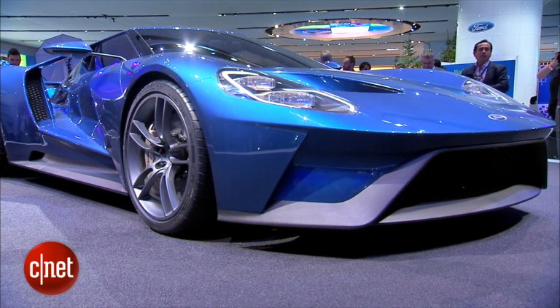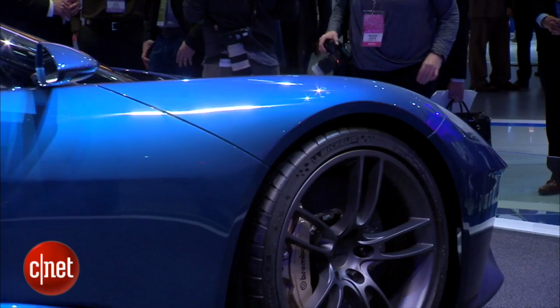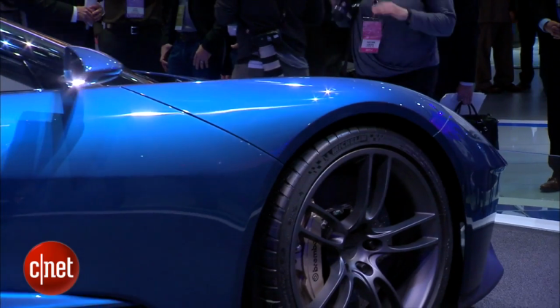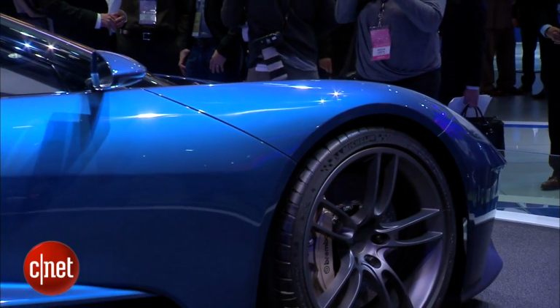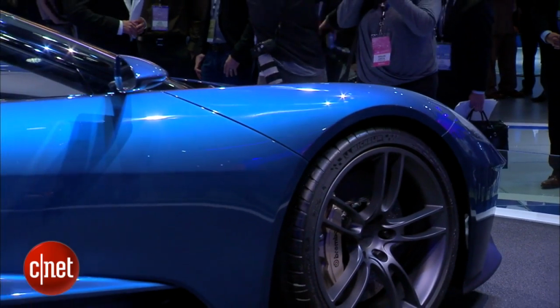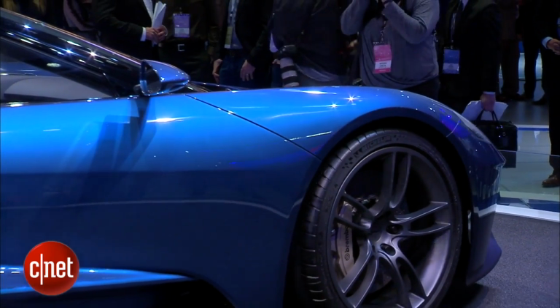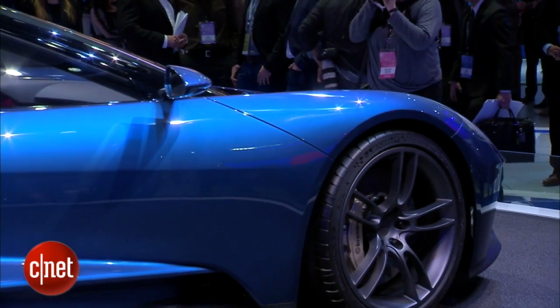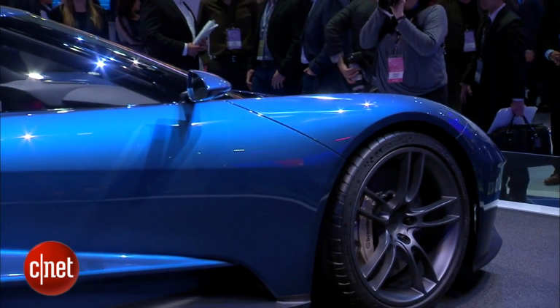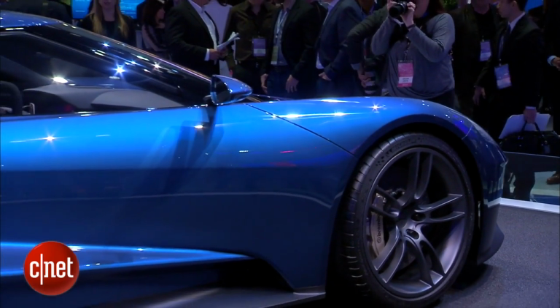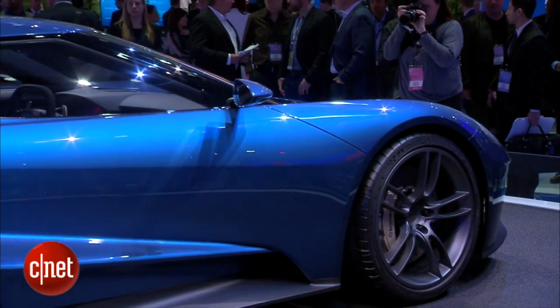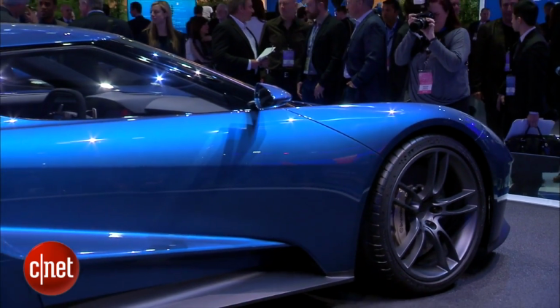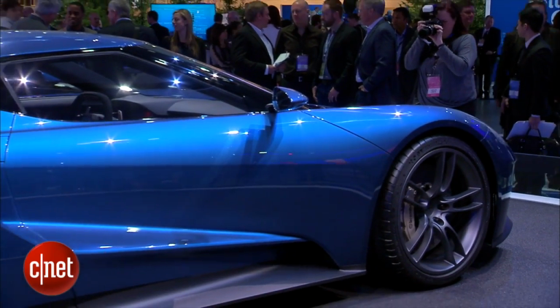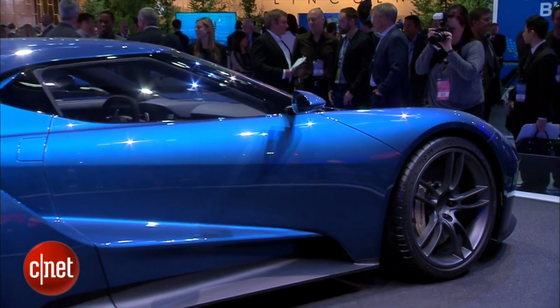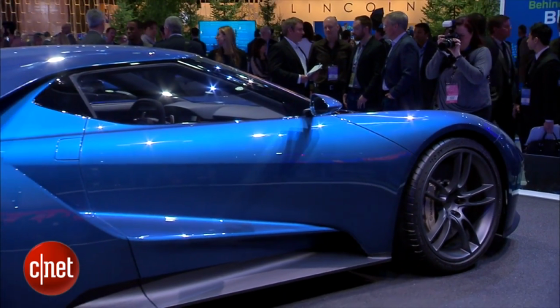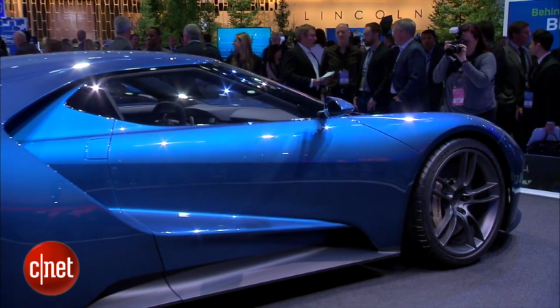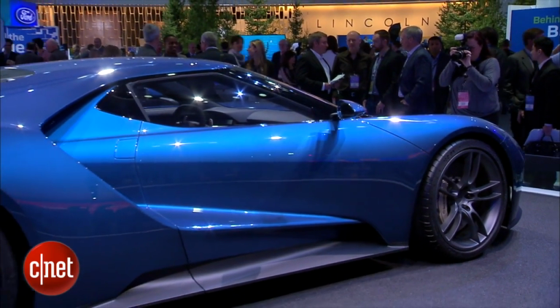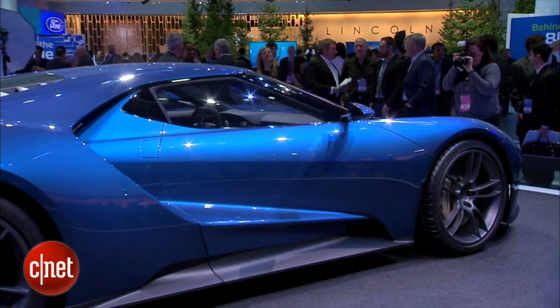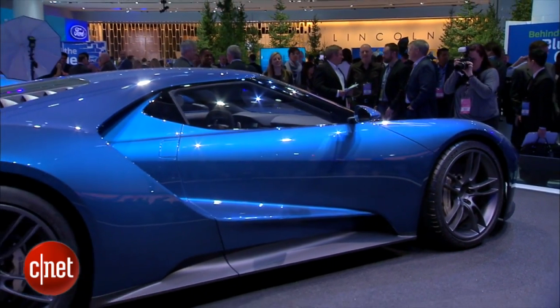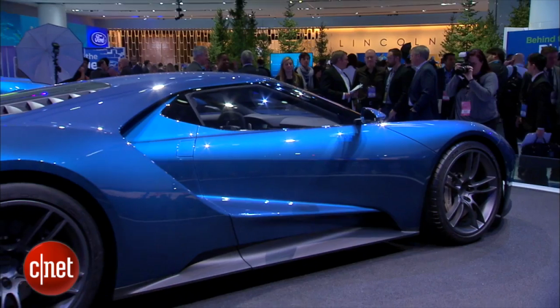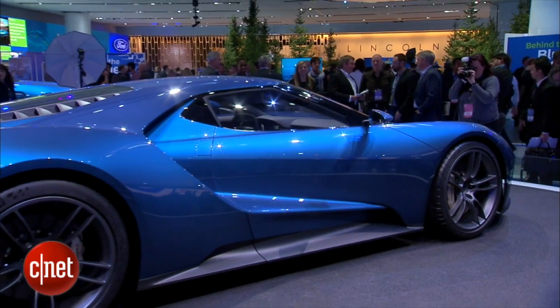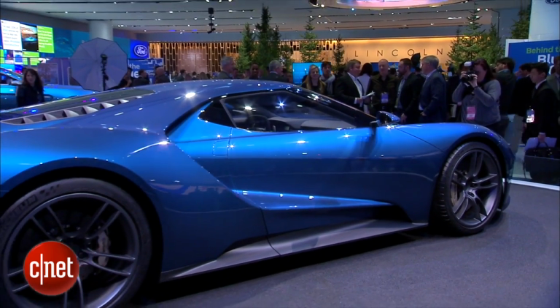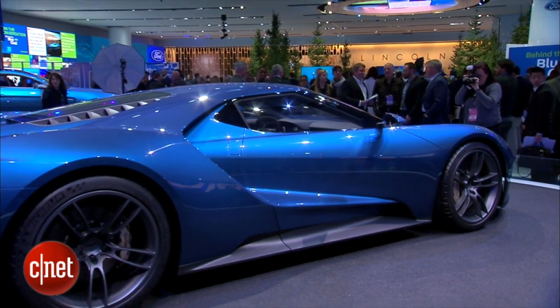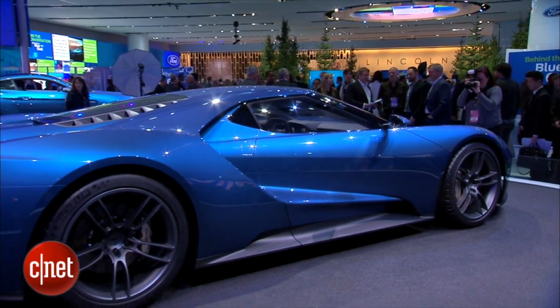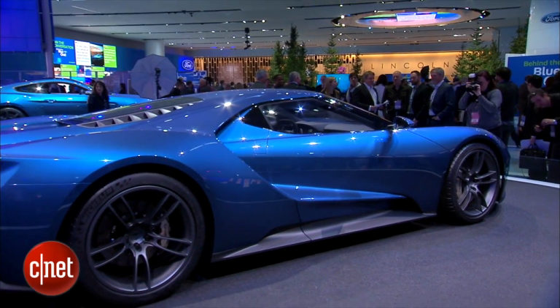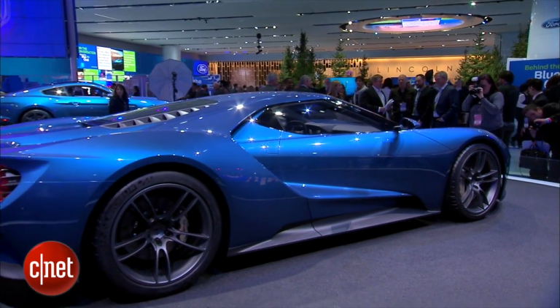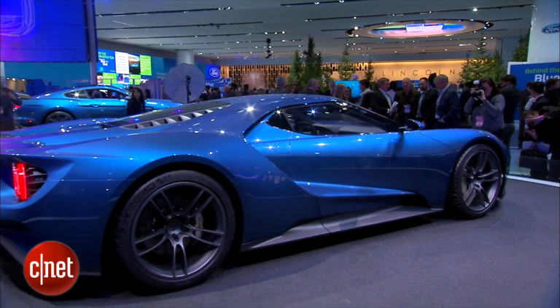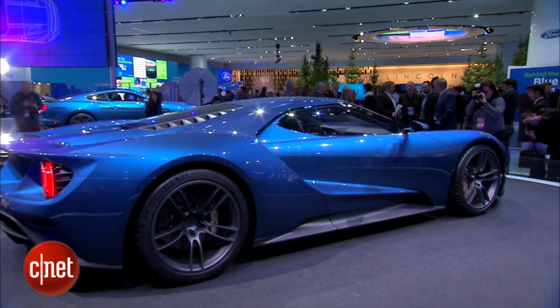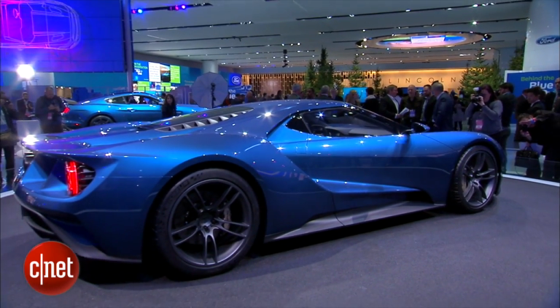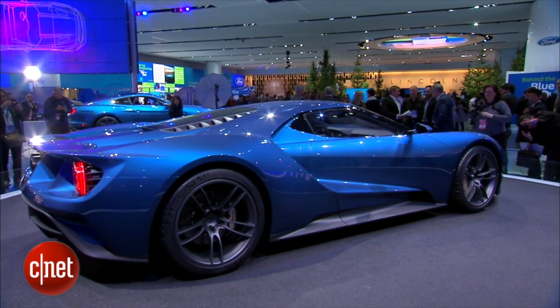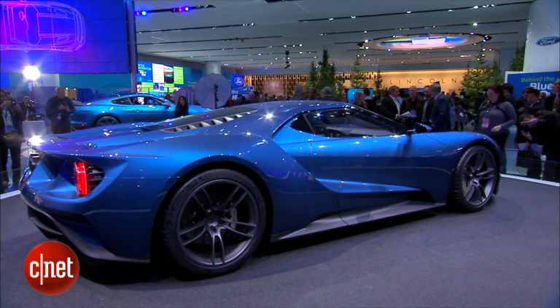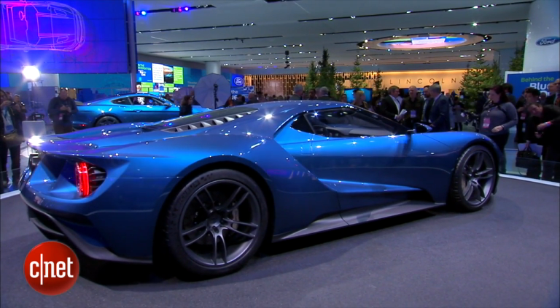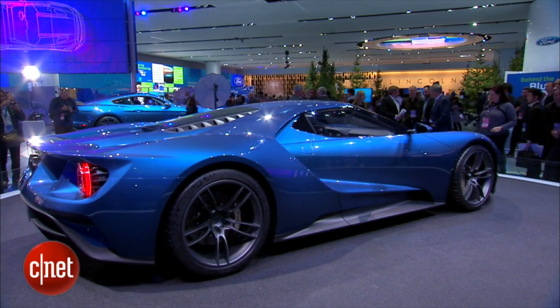Structurally, this car has aluminum subframes out front and rear, and in the middle is a carbon fiber tub. You're starting to see a recurring theme here of literal race car or current supercar technology — Ford's done a lot of catching up here.